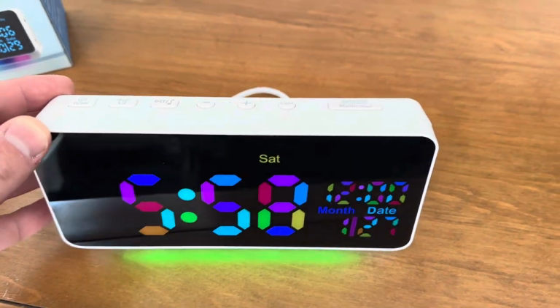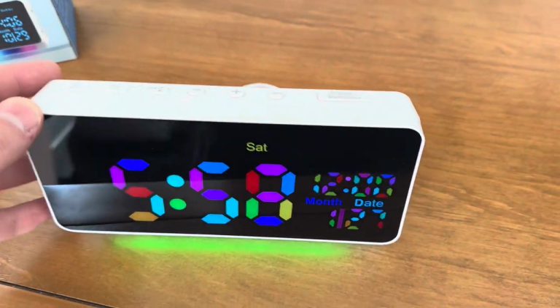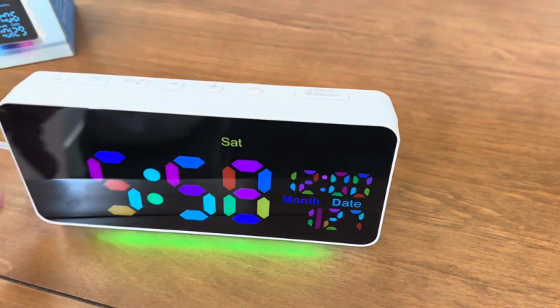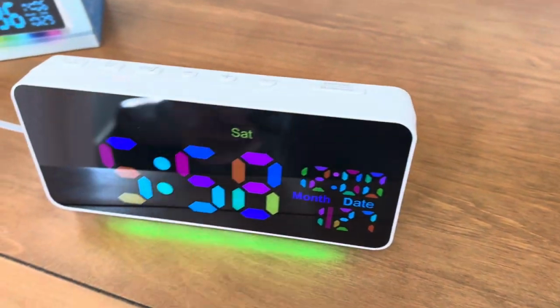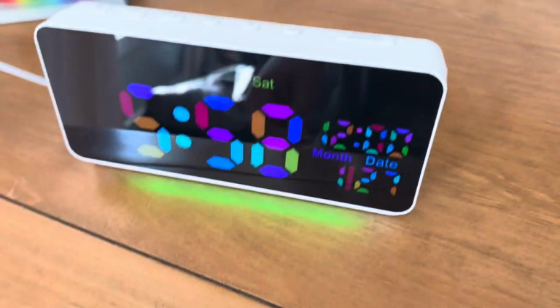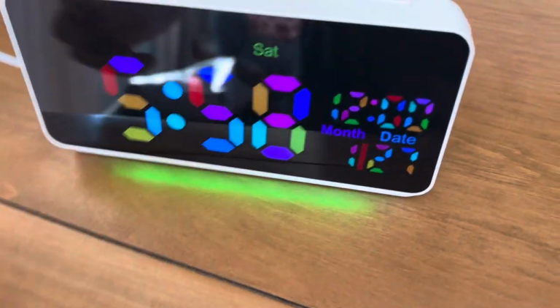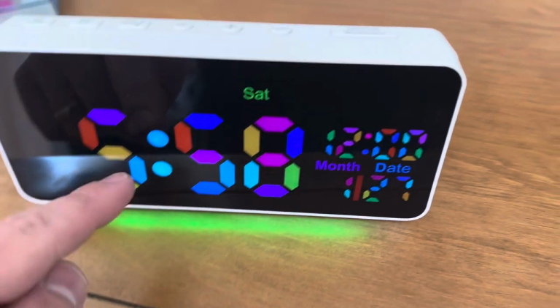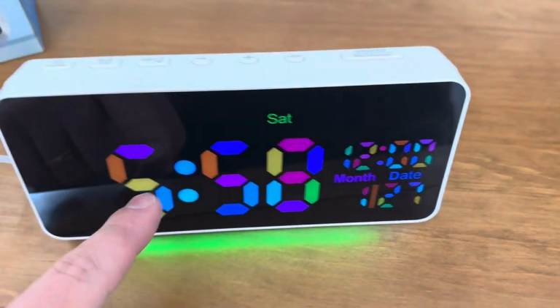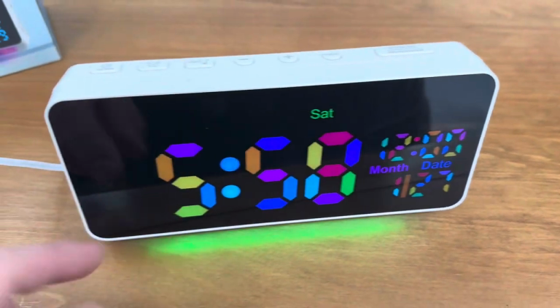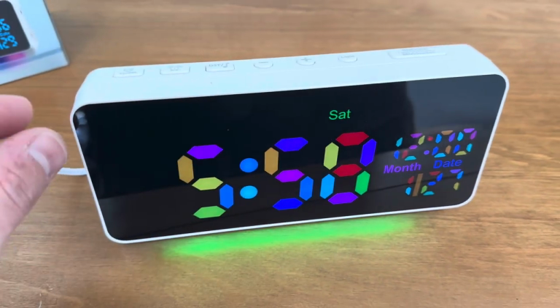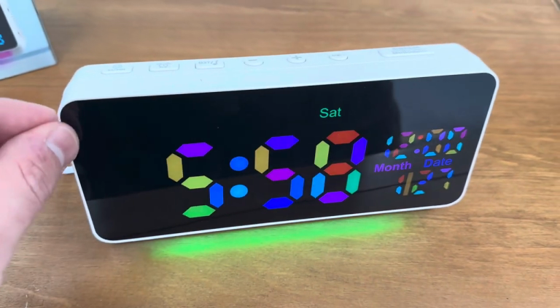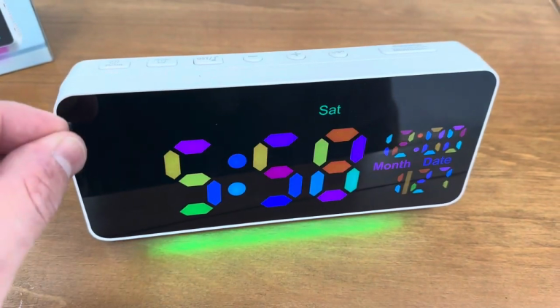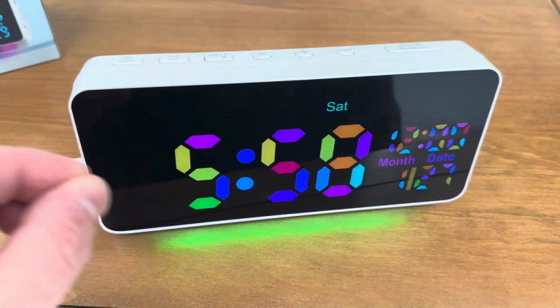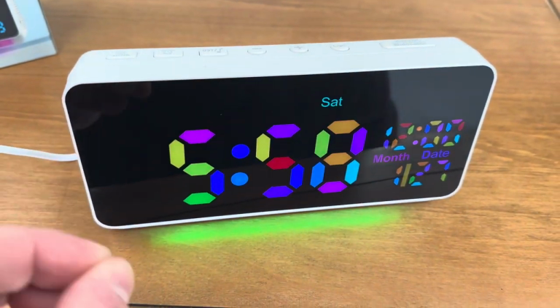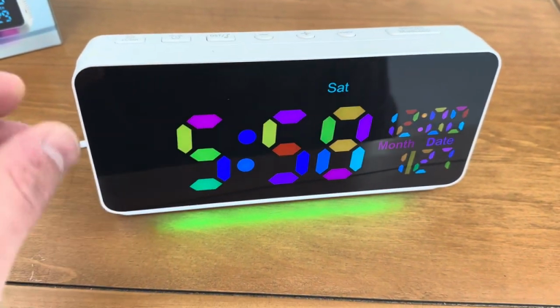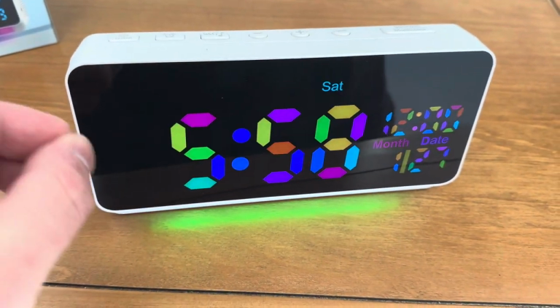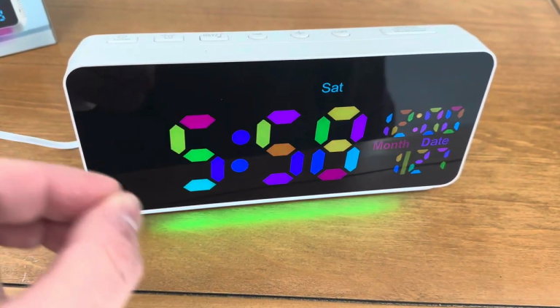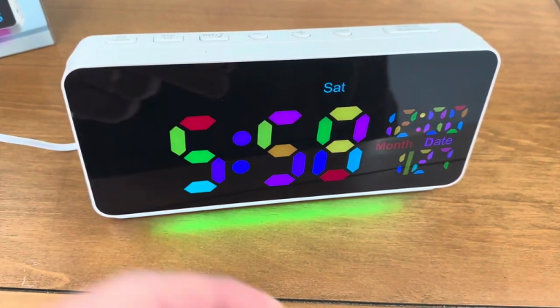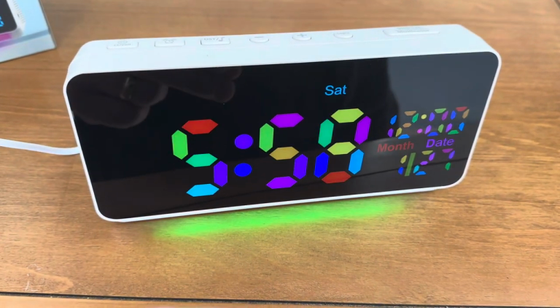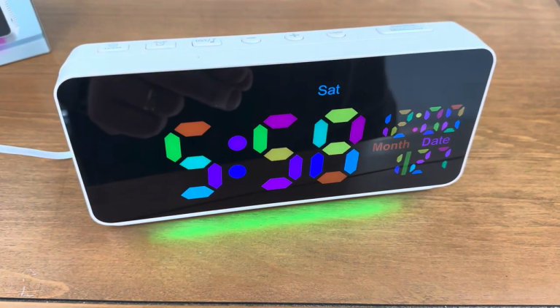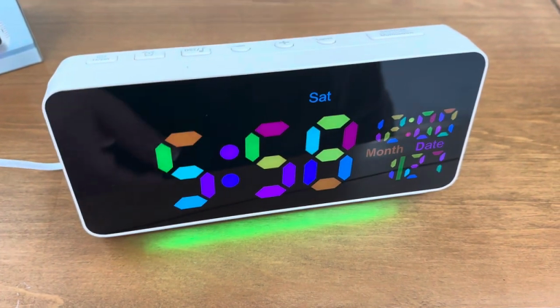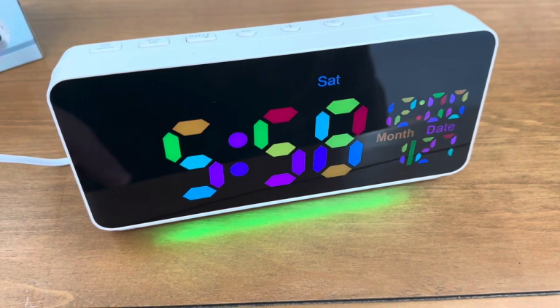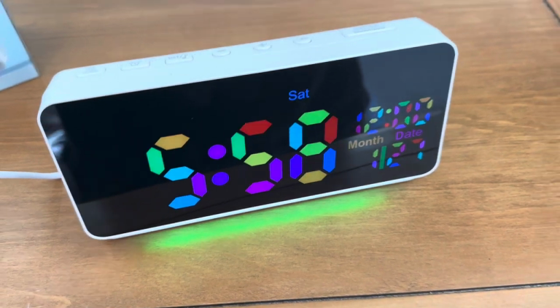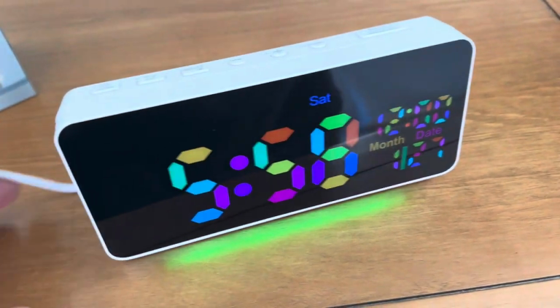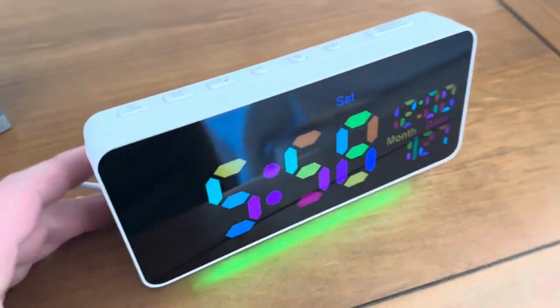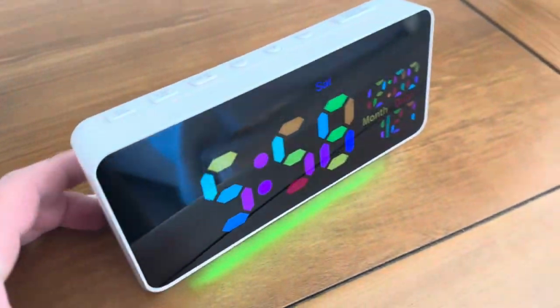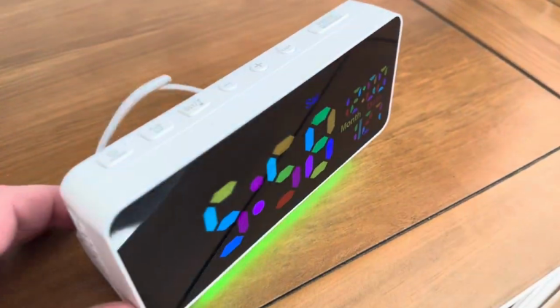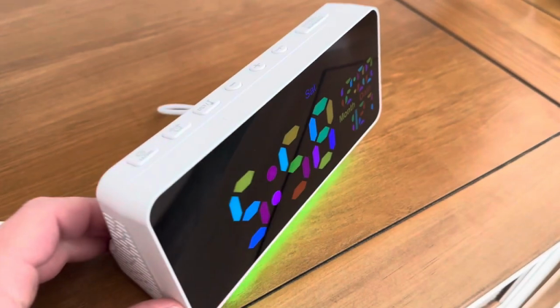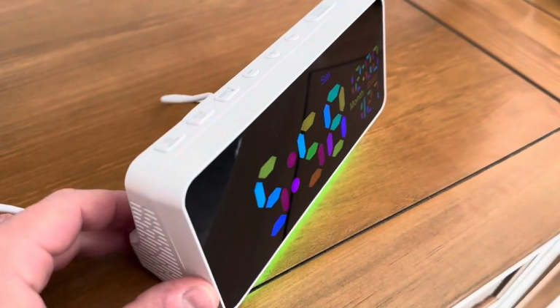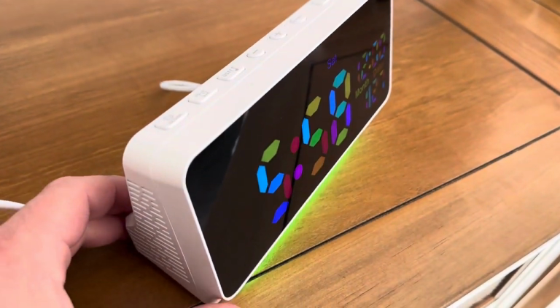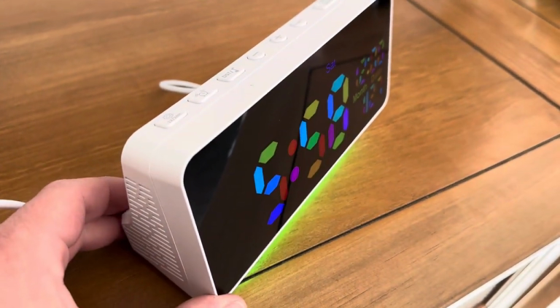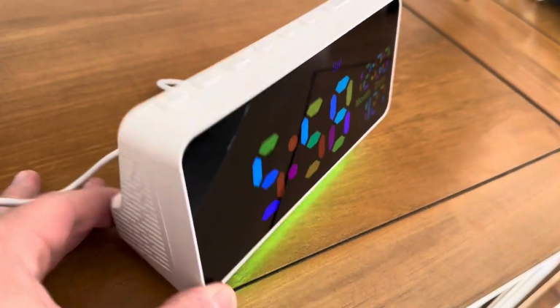Really cool looking. Has a really nice screen. I had to peel off a piece of plastic film that protects it. The screen, as you can see, really nice quality.